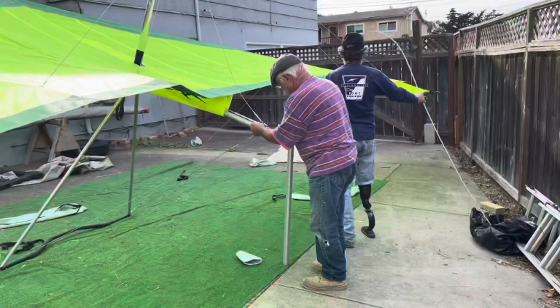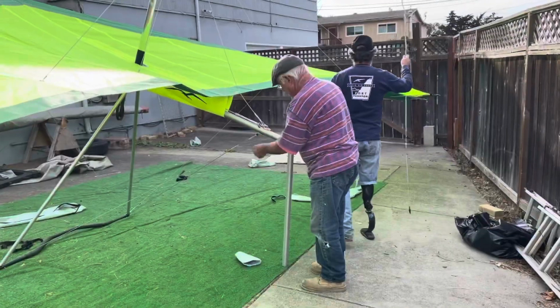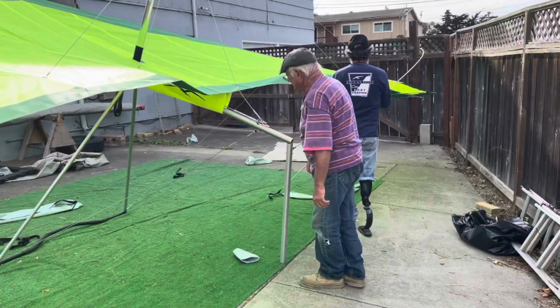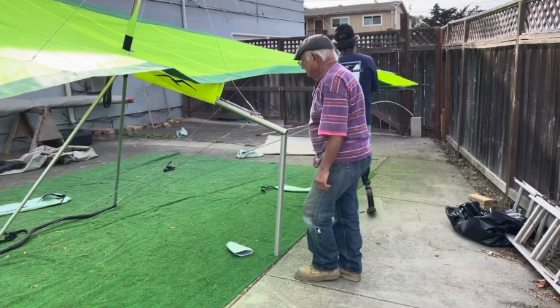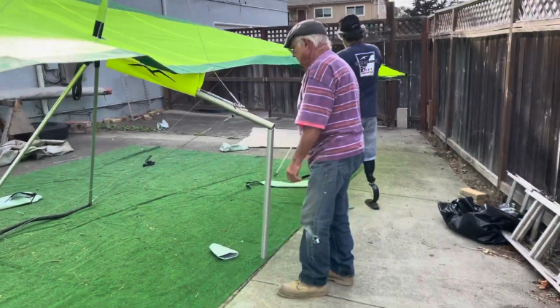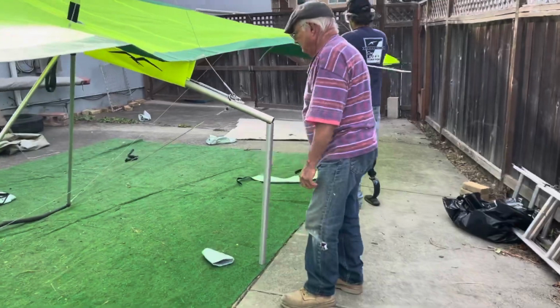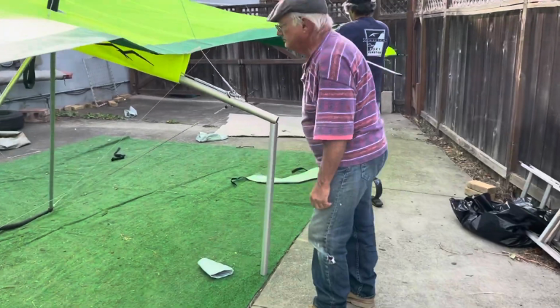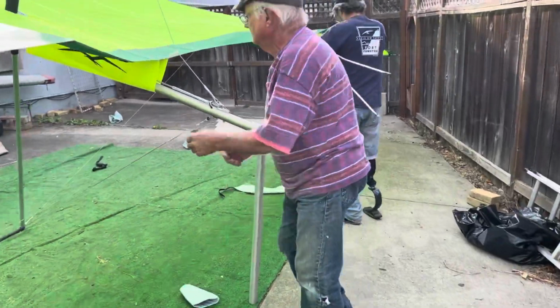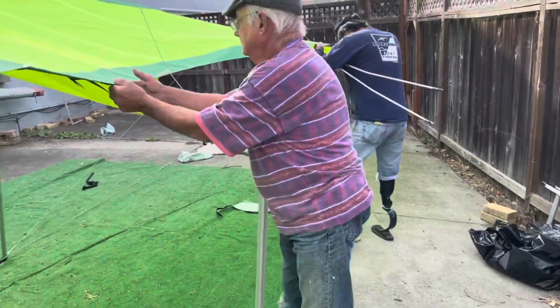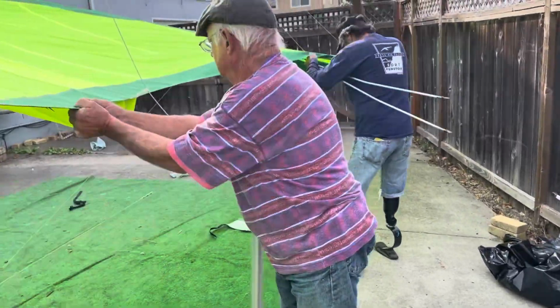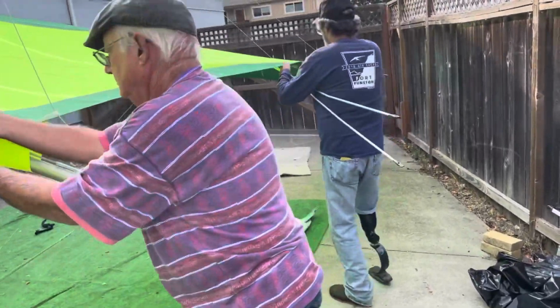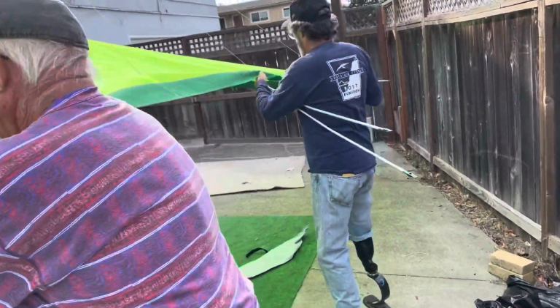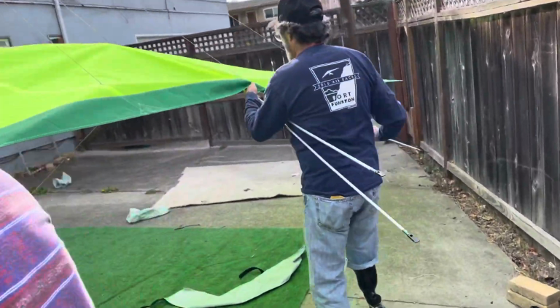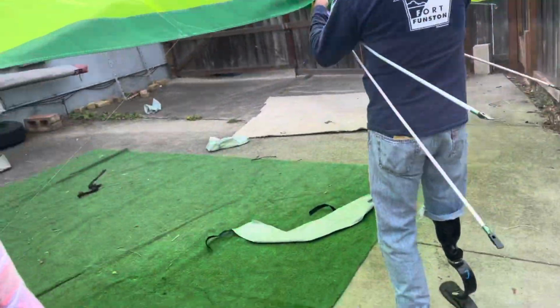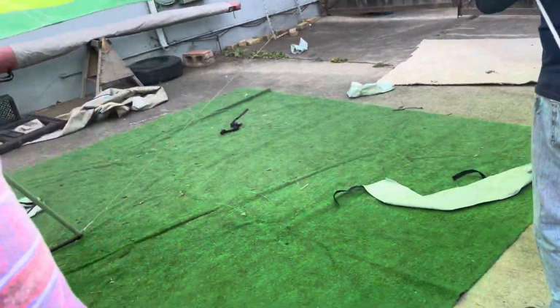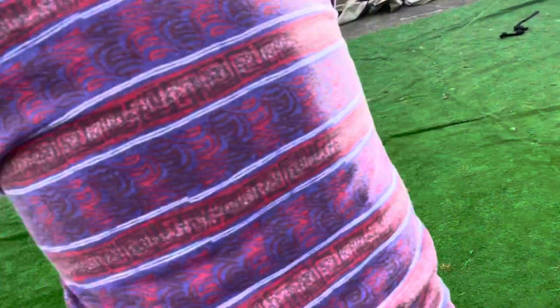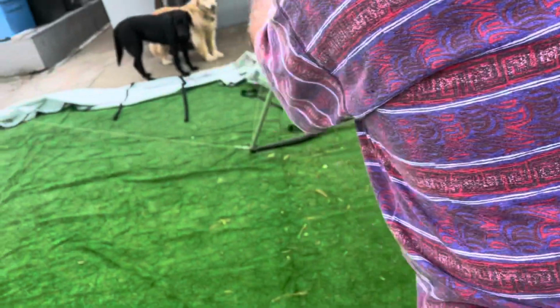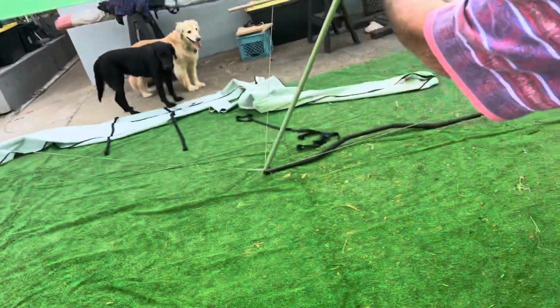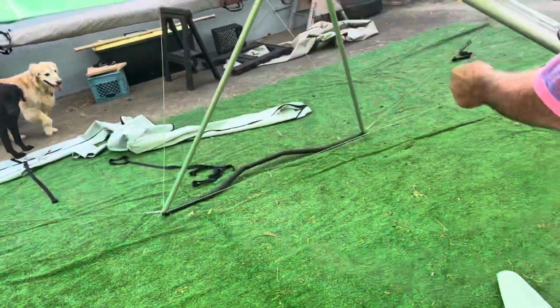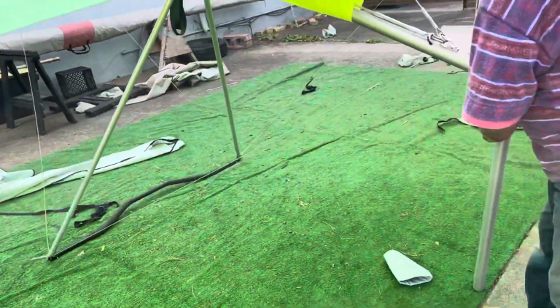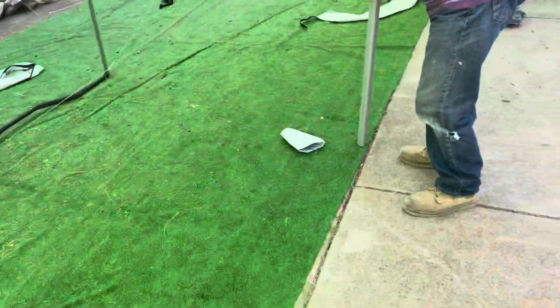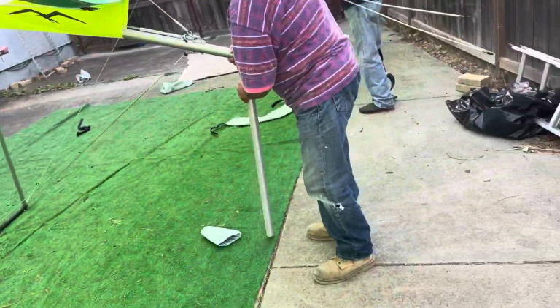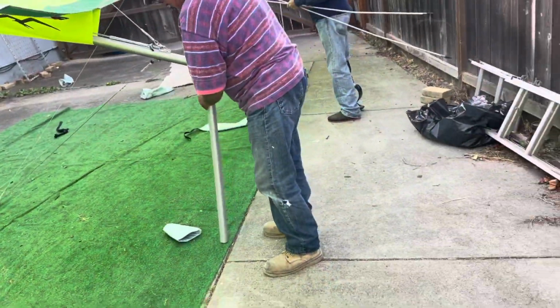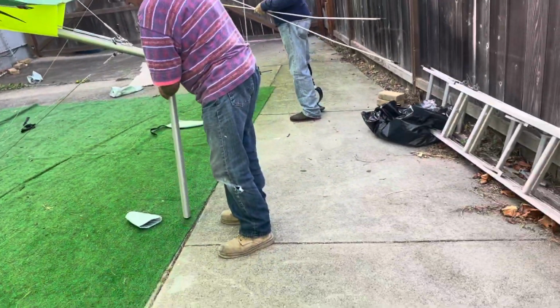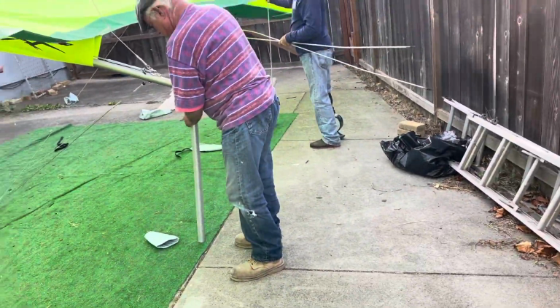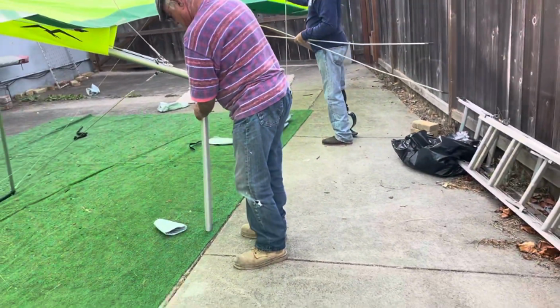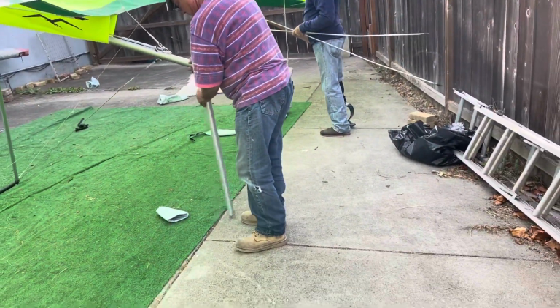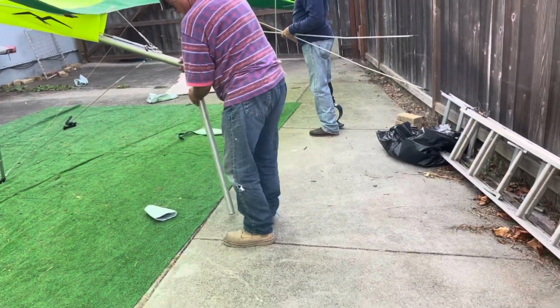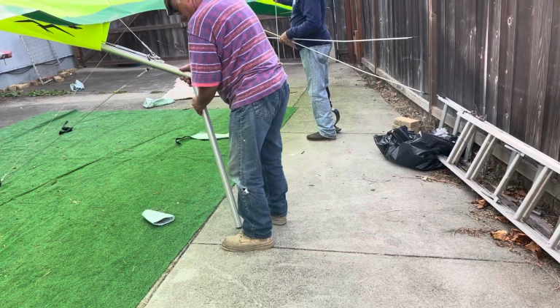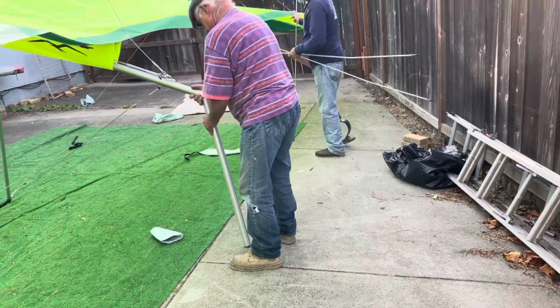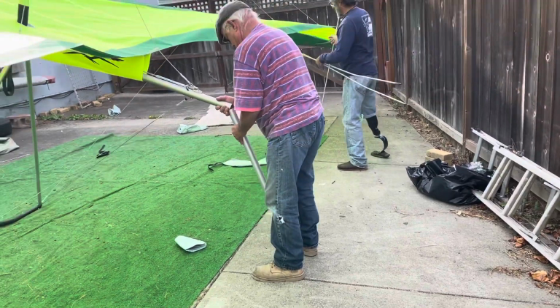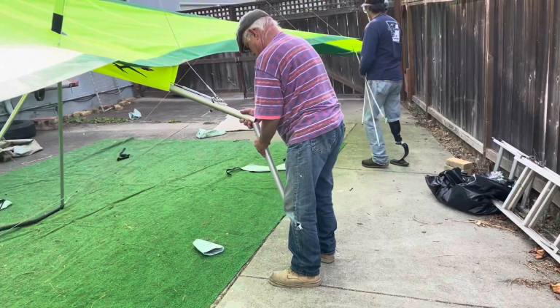Another thing I didn't realize, guys, is this glider has a kickstand — for old people! It's got an old man's kickstand. Pretty cool.